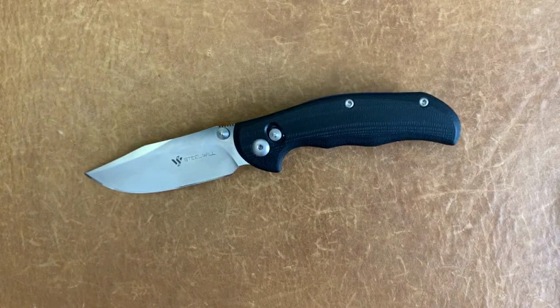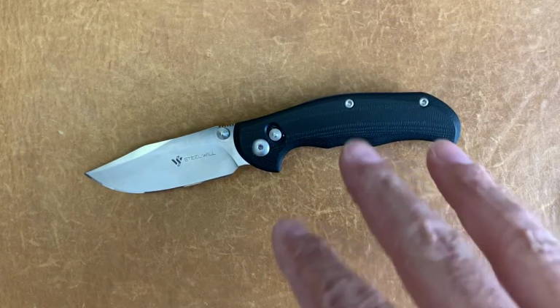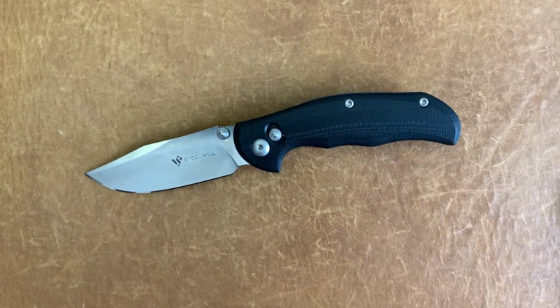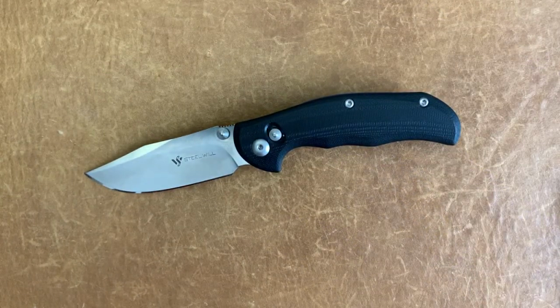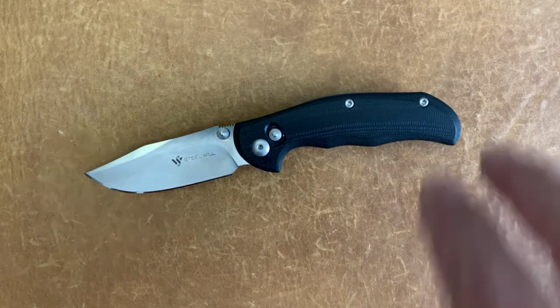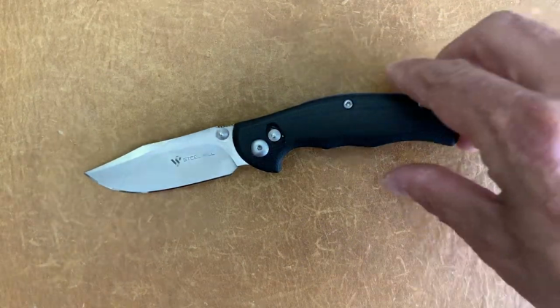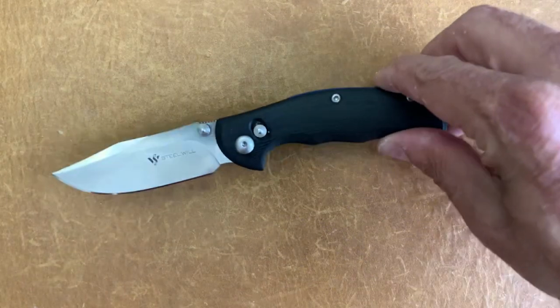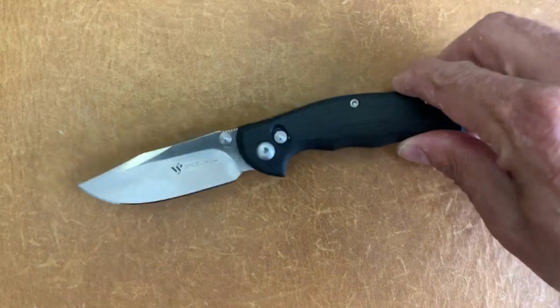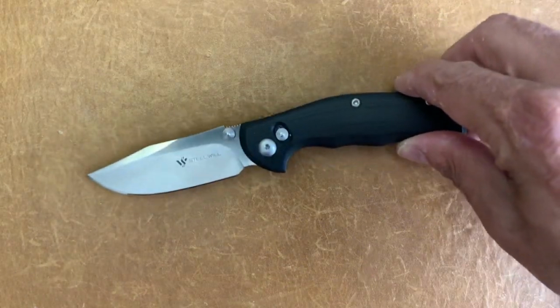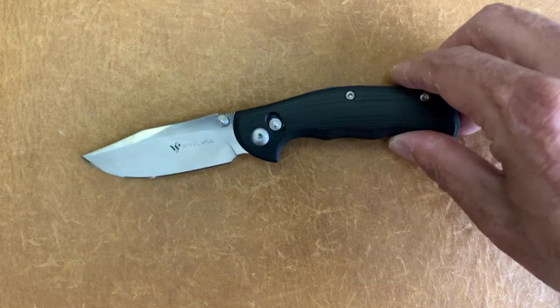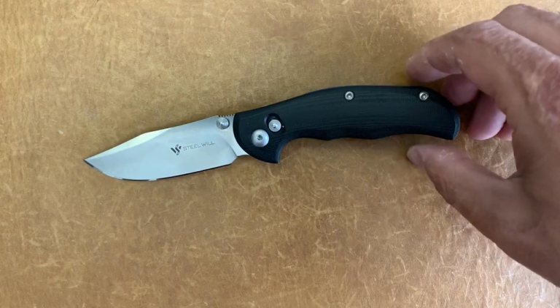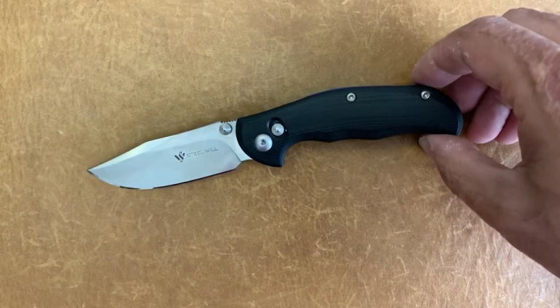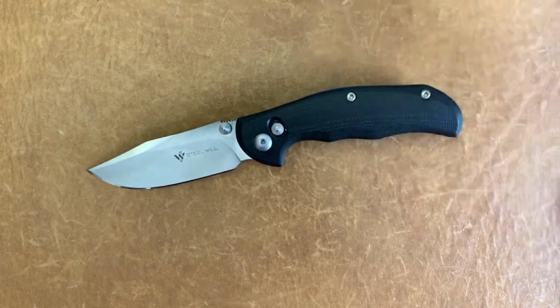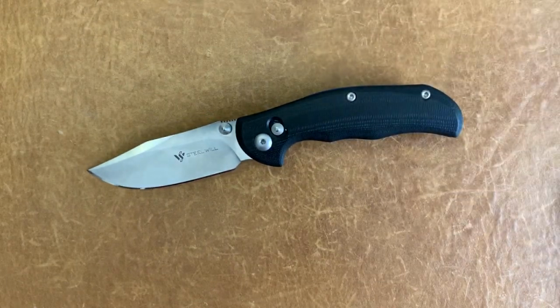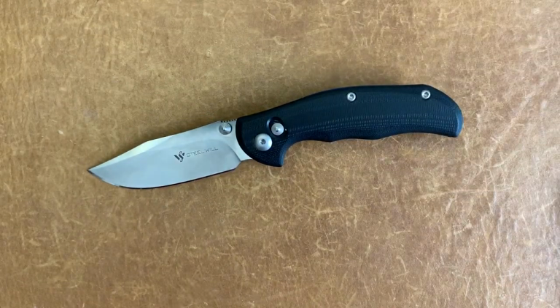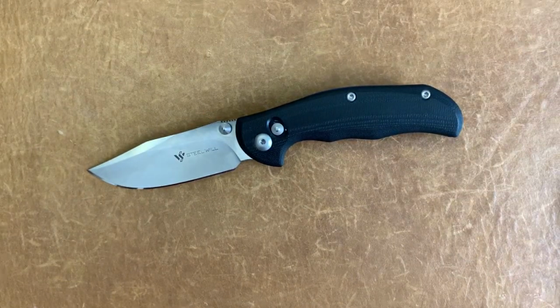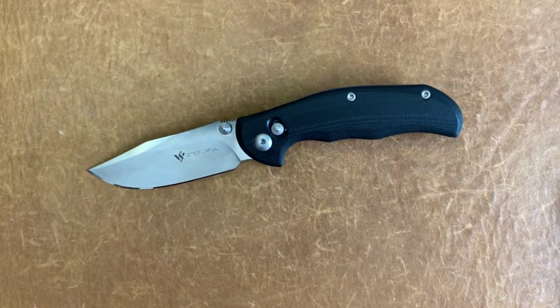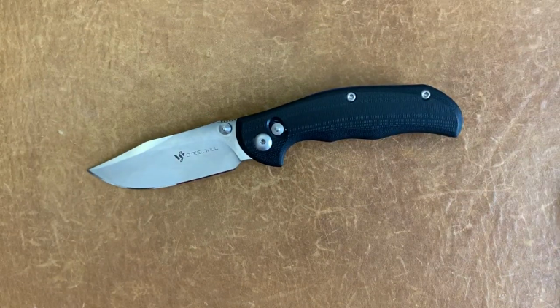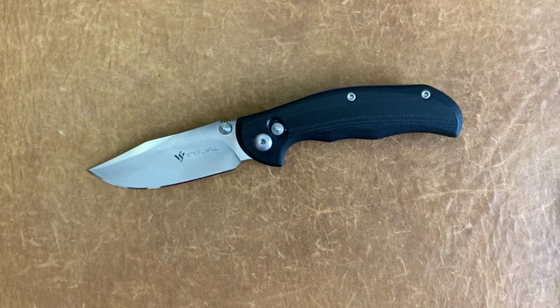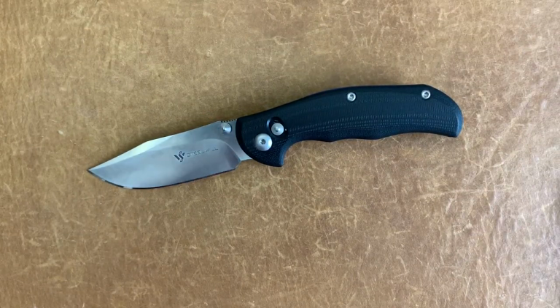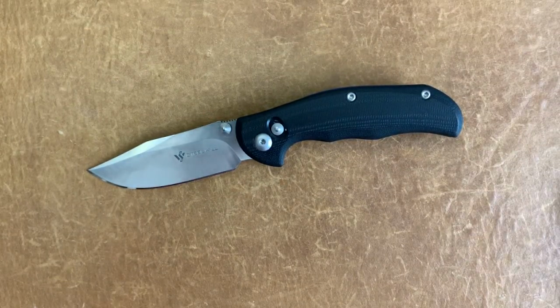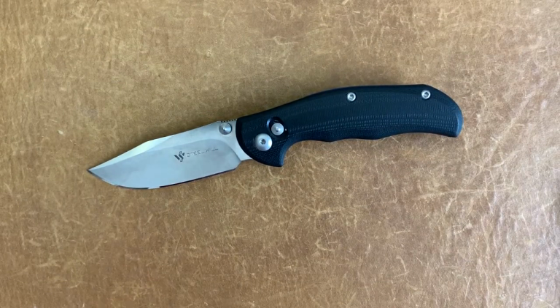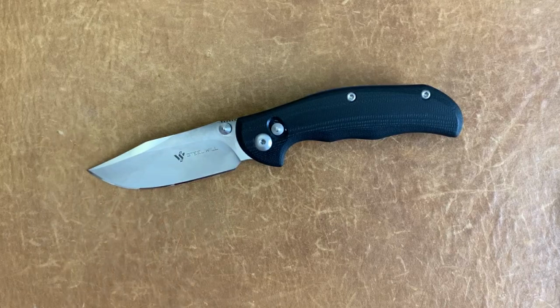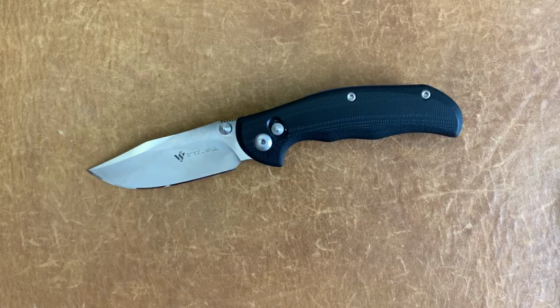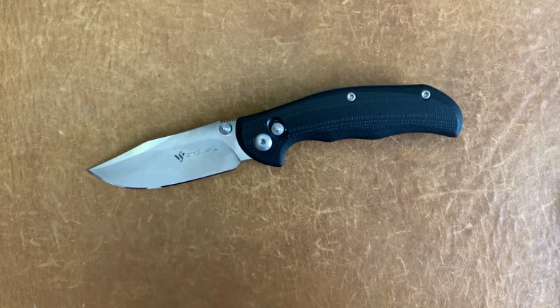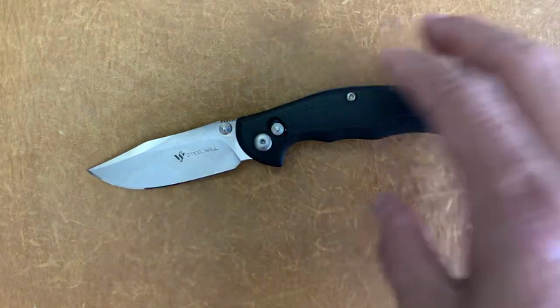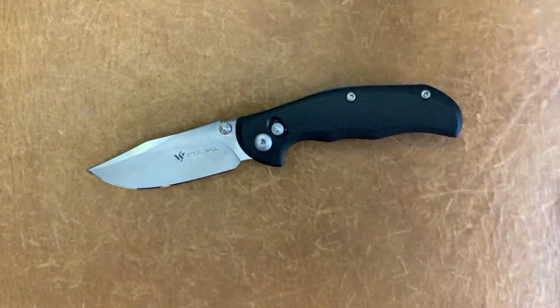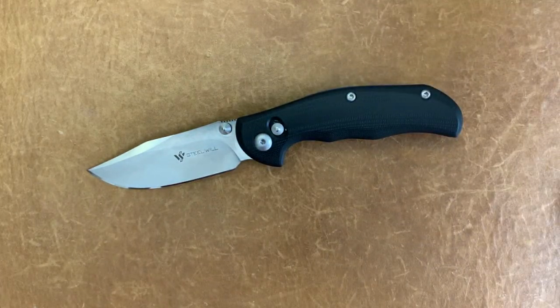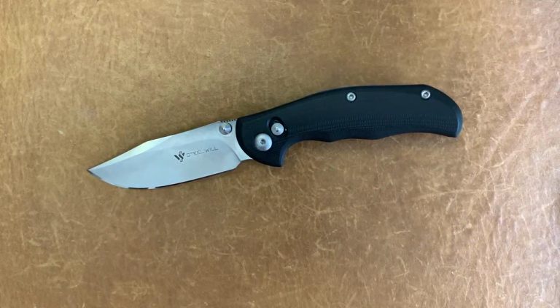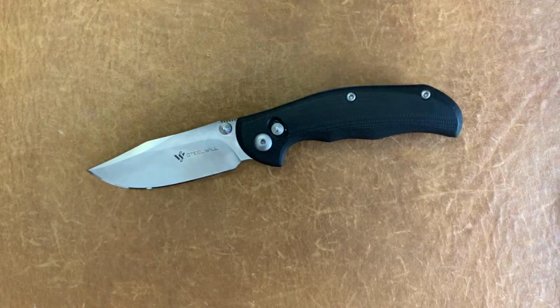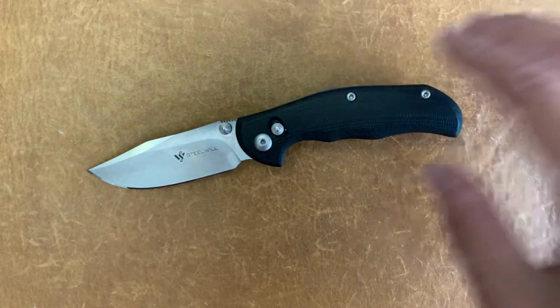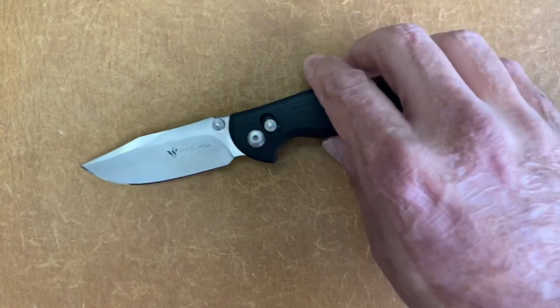I didn't get this knife brand new — it was like new. I got it from another YouTuber who was selling one, so I figured I'd help his channel out by buying the knife from him instead of going to a retailer.